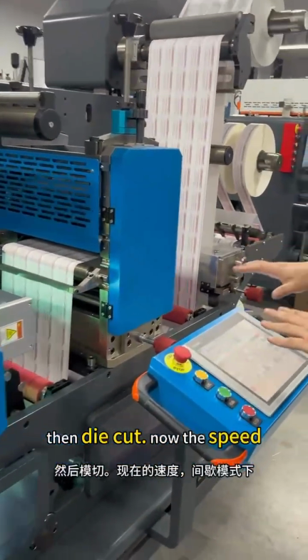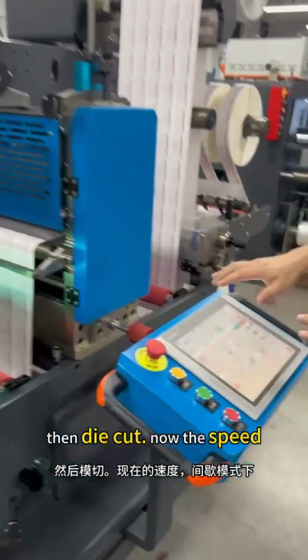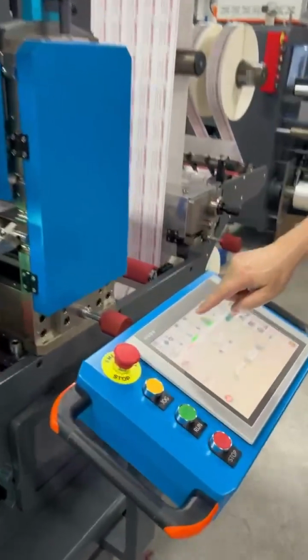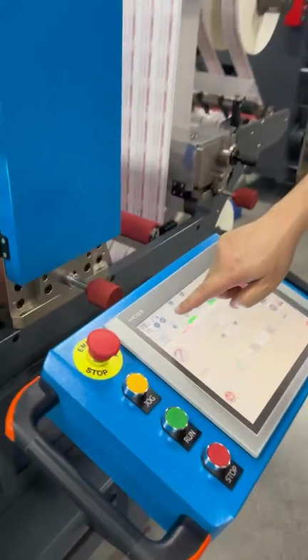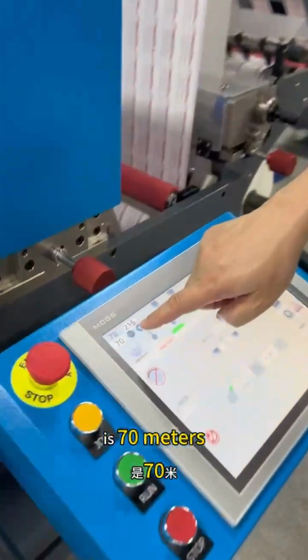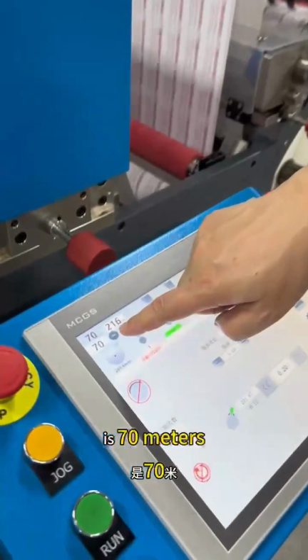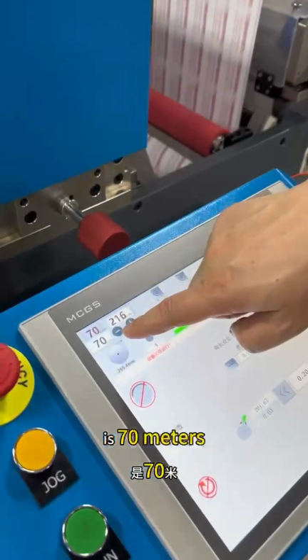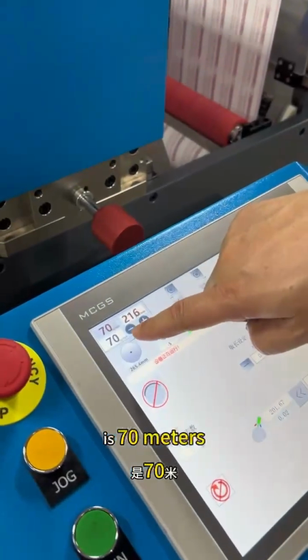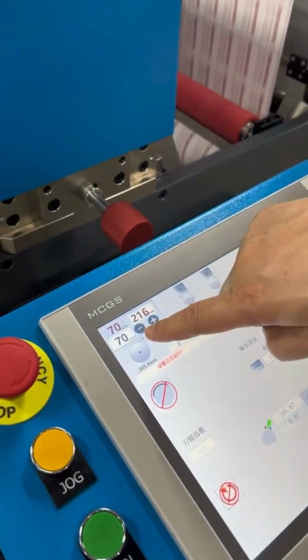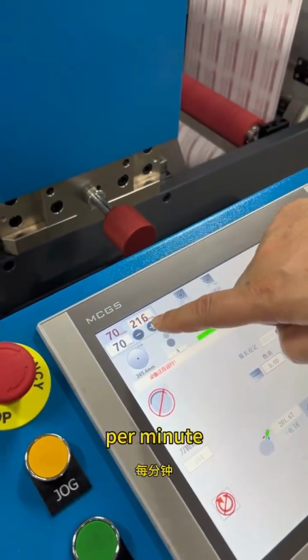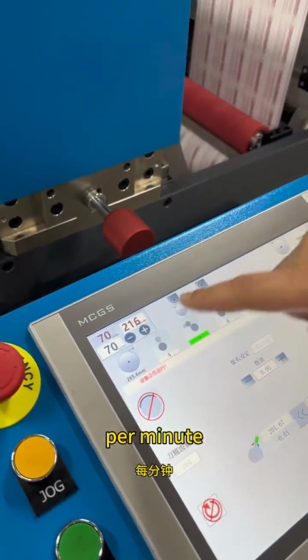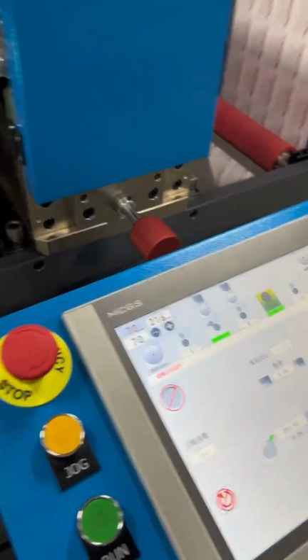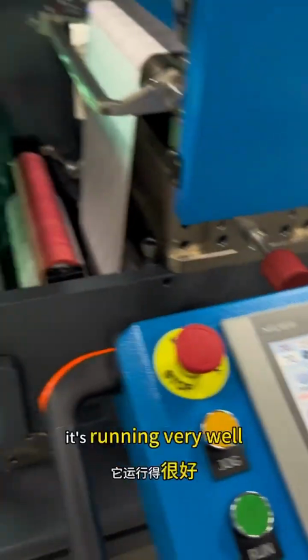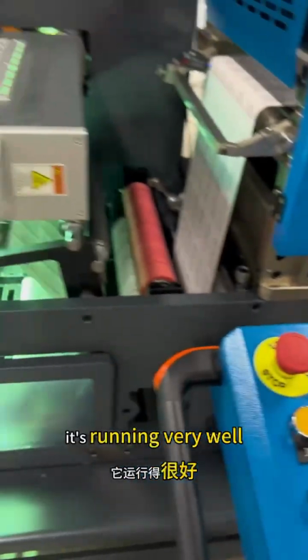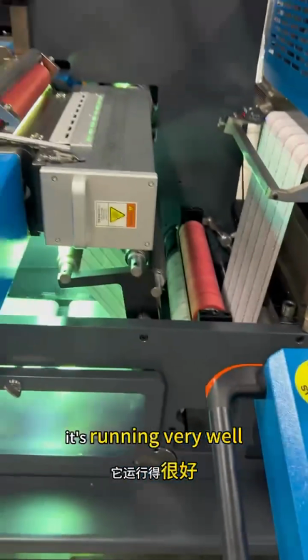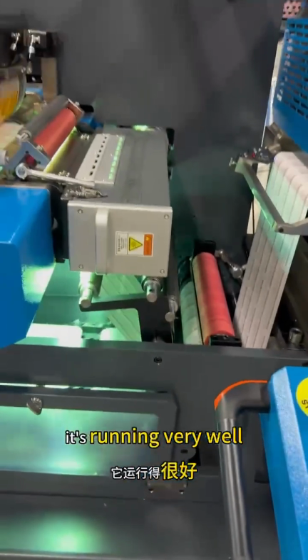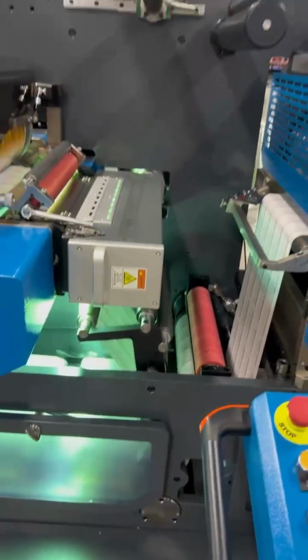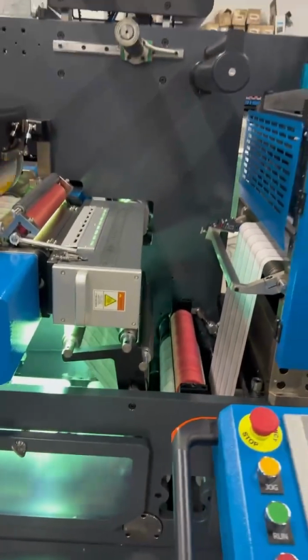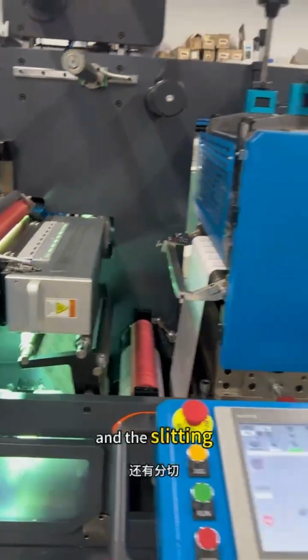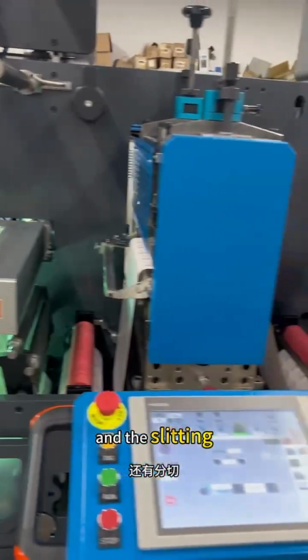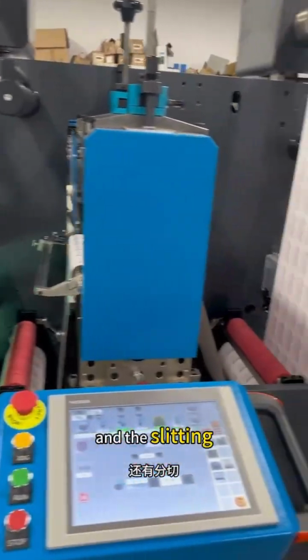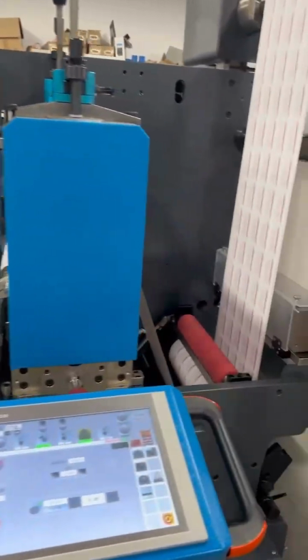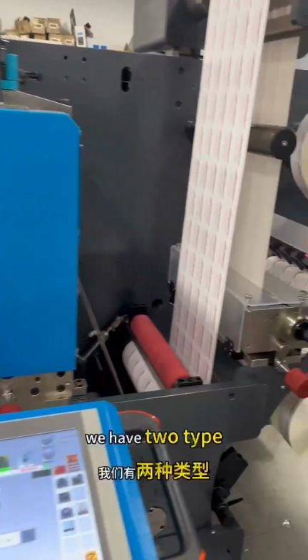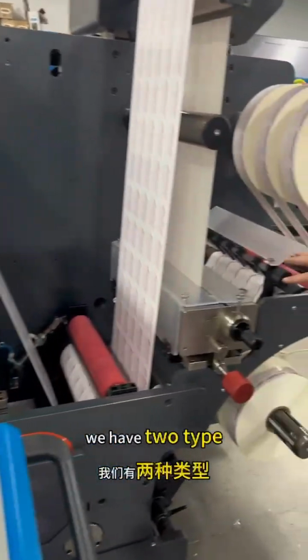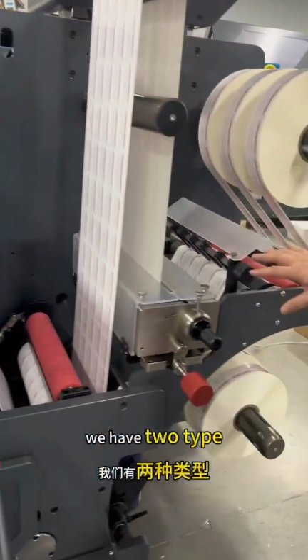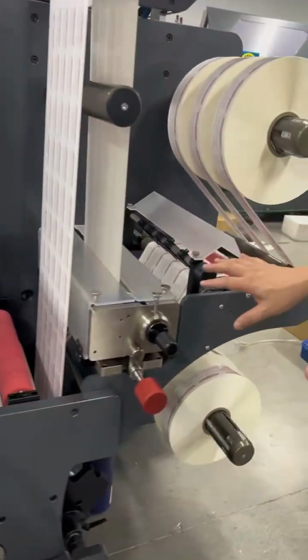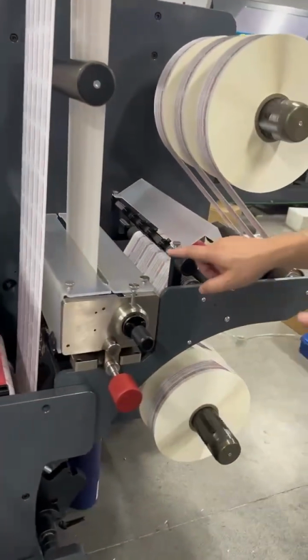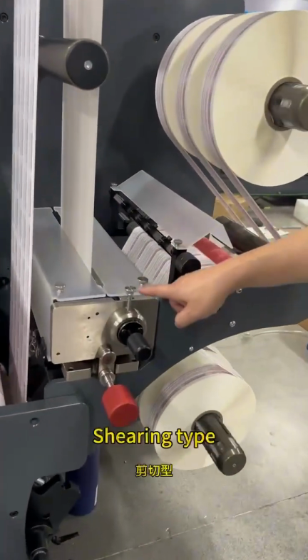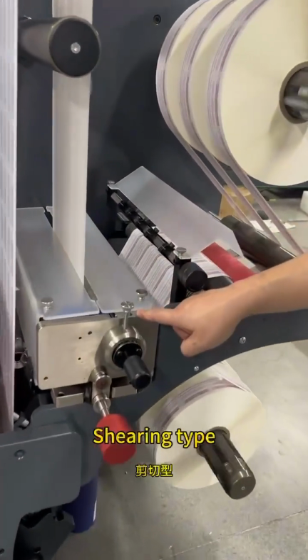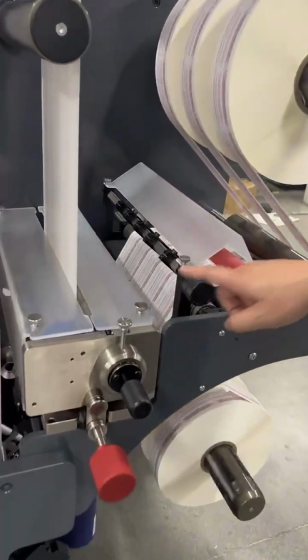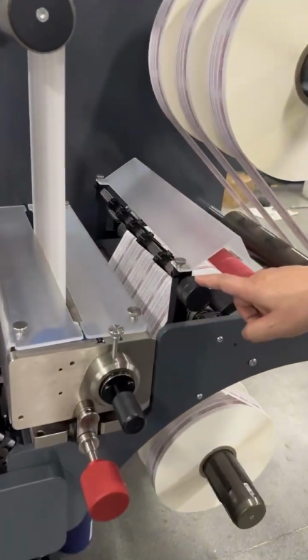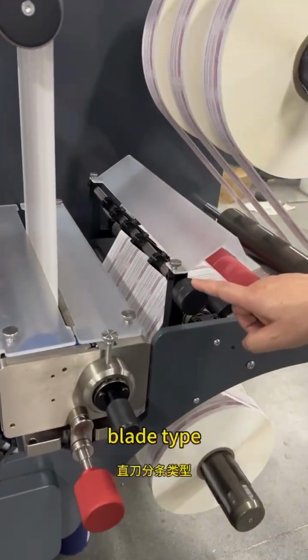The speed is 70 meters per minute — it's running very well. For slitting, we have two types: shearing type and blade type.